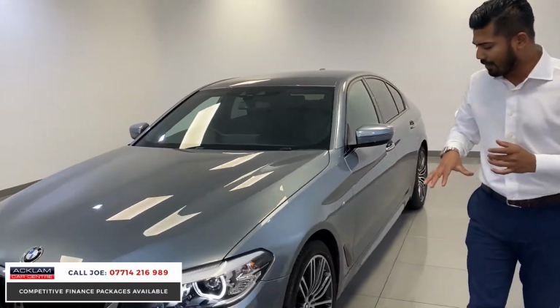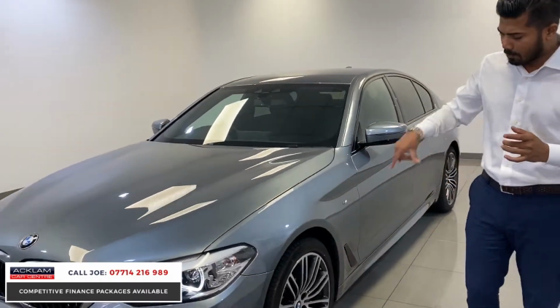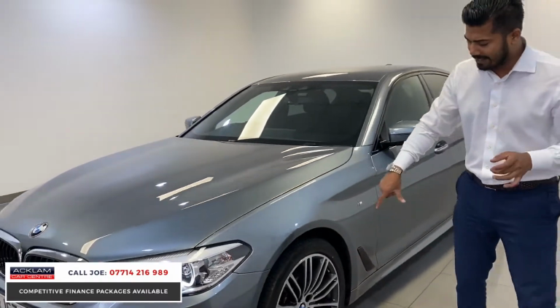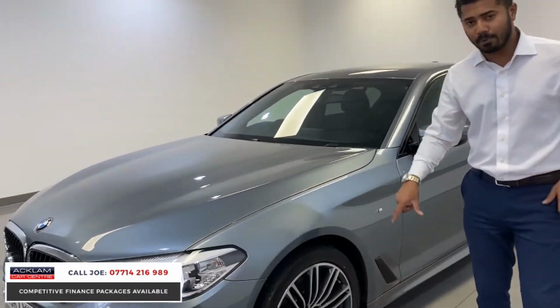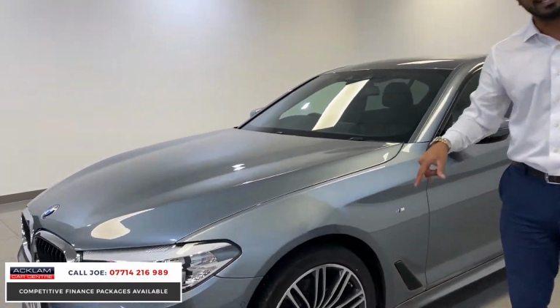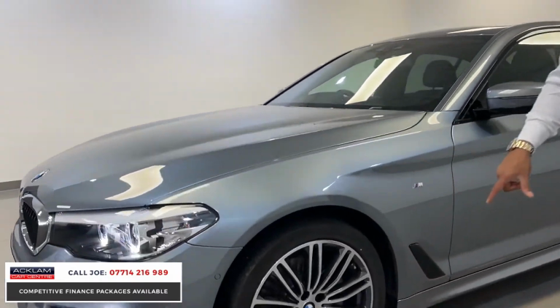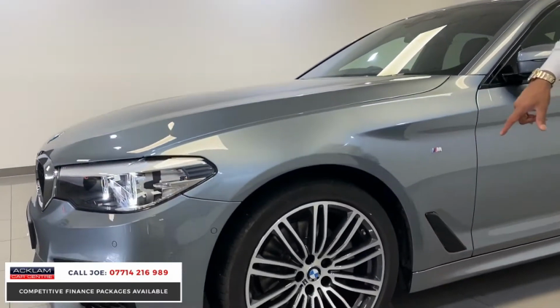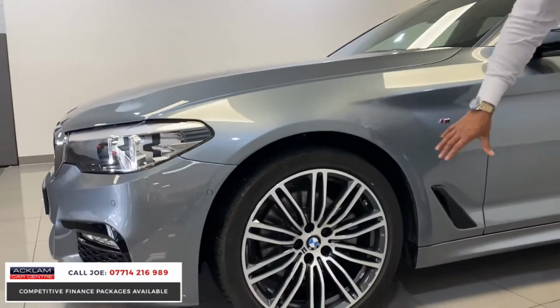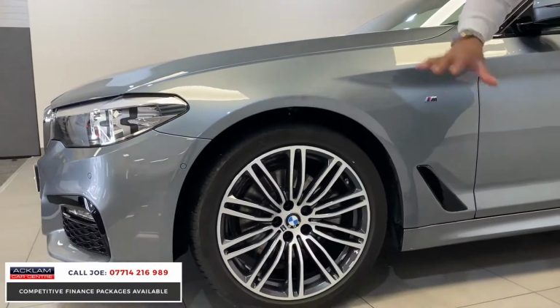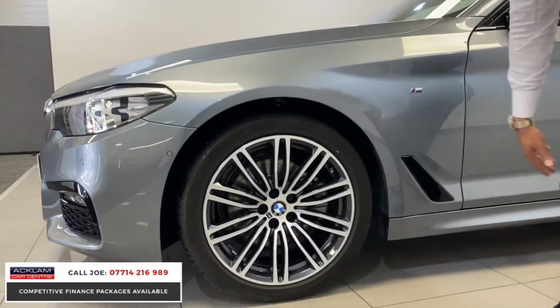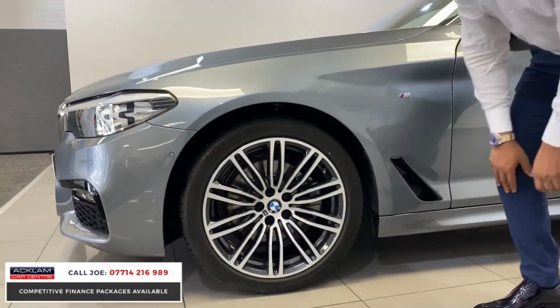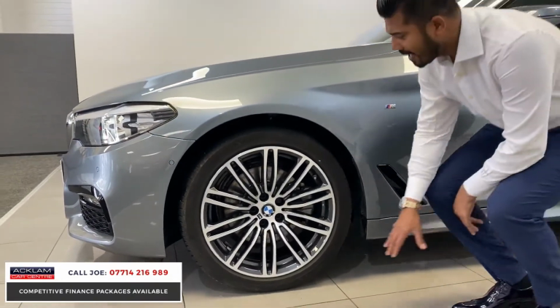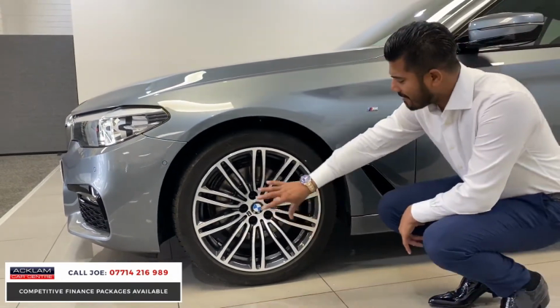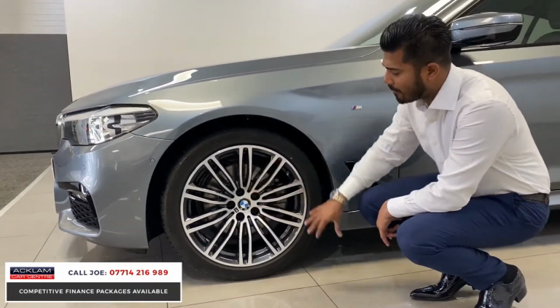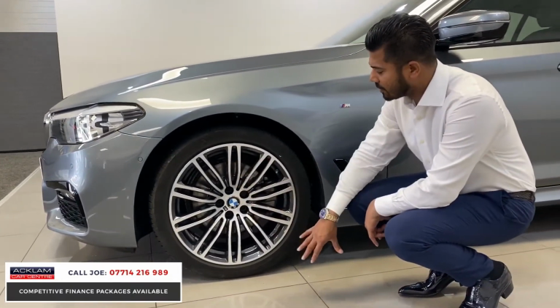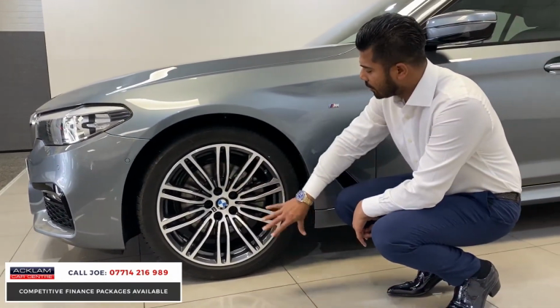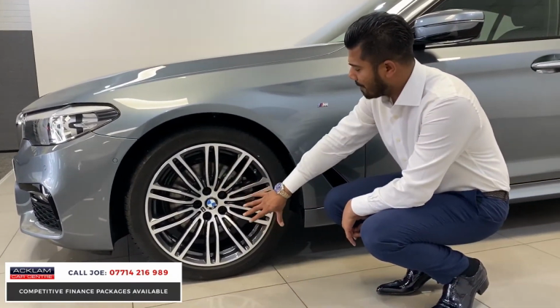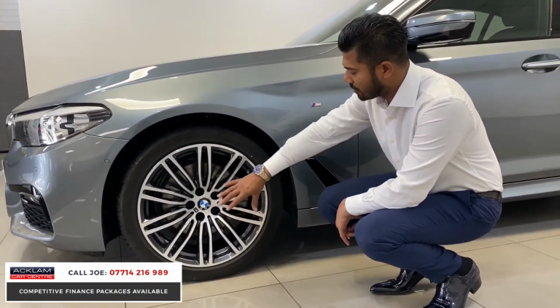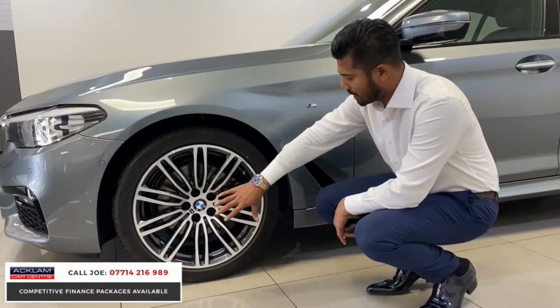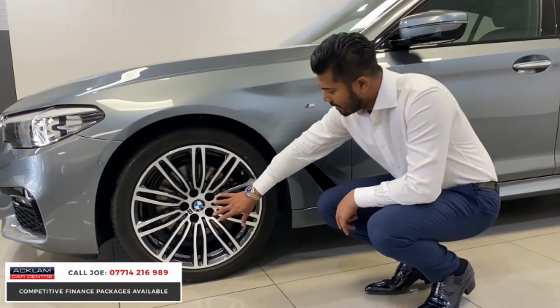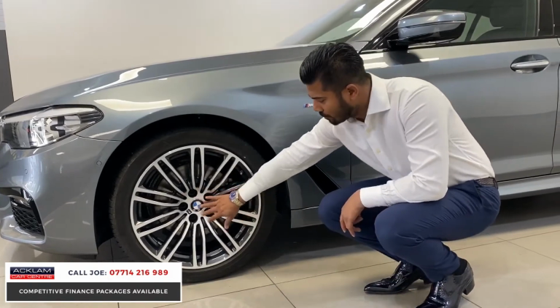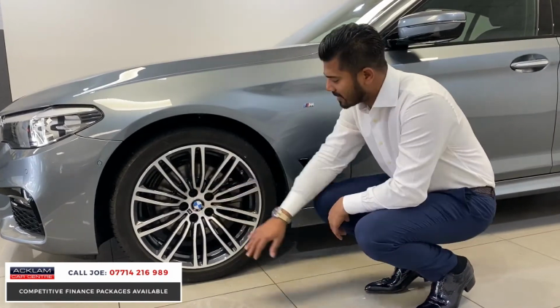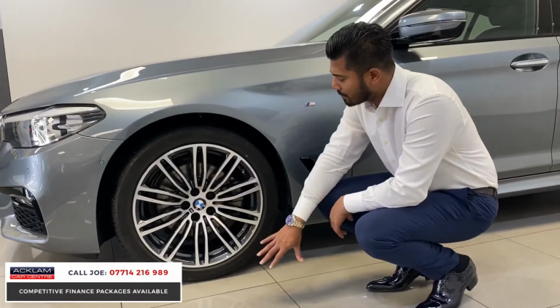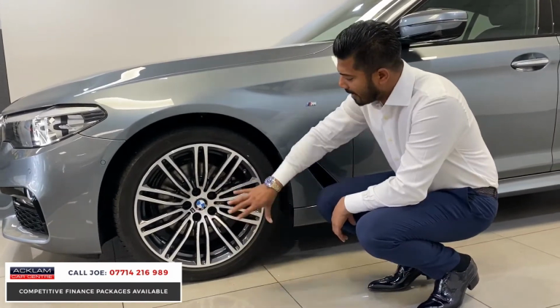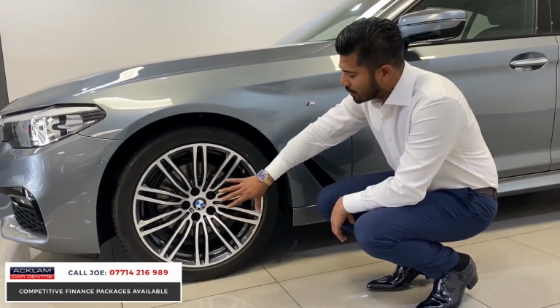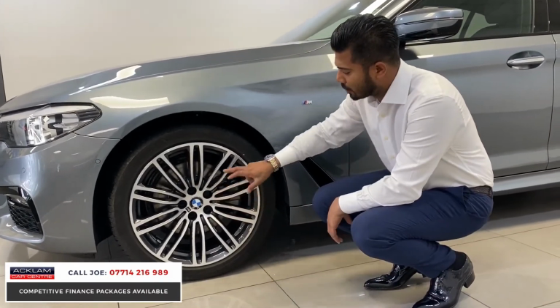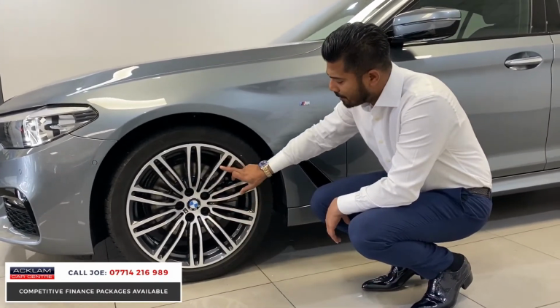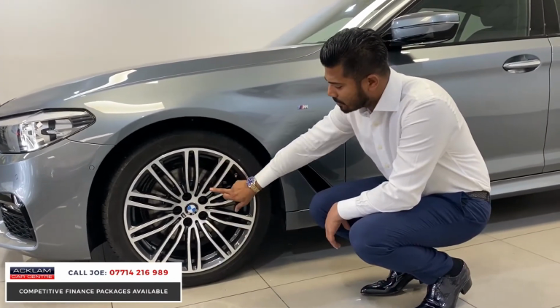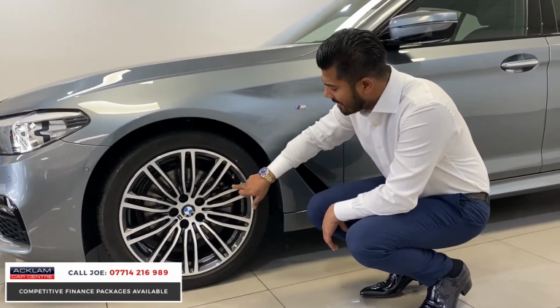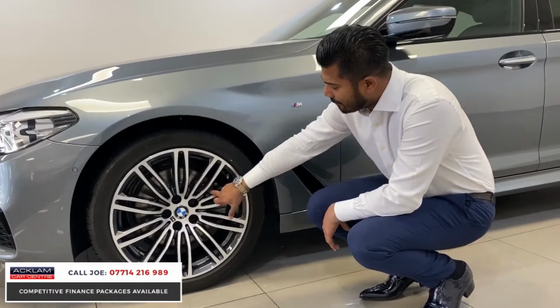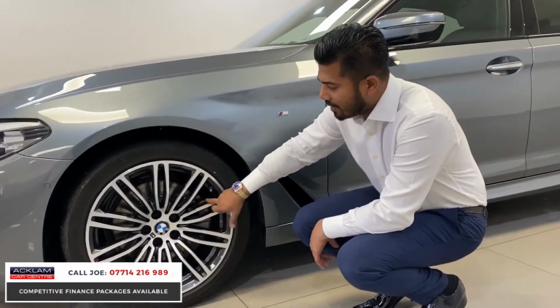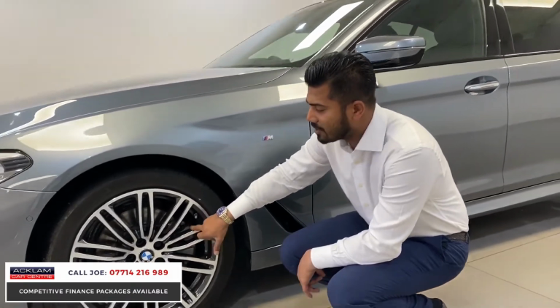You've then got the upgraded diamond cut 19 inch alloy wheels which fill the arches ever so well and they are in perfect condition — no curb damage, no chips, no corrosion in the centre caps. They are two-tone with a diamond cut on the outside and ferris grey on the inserts.